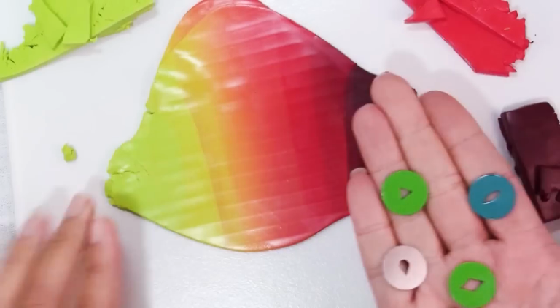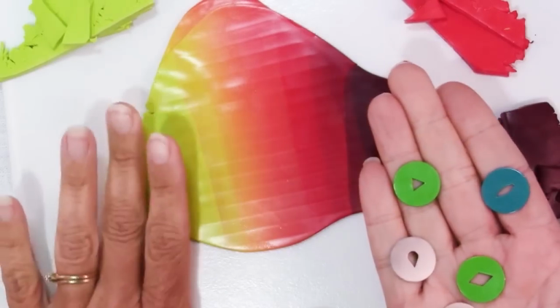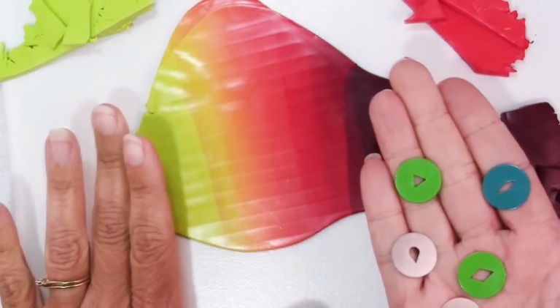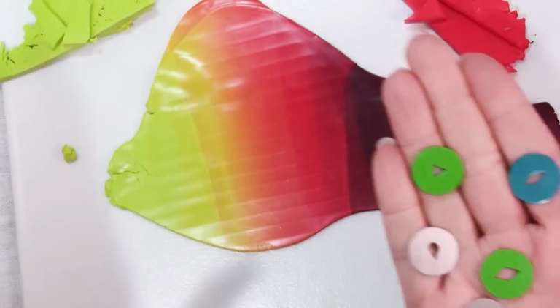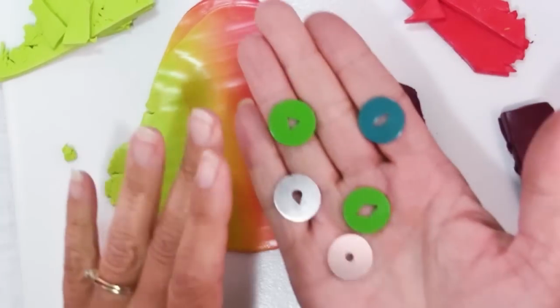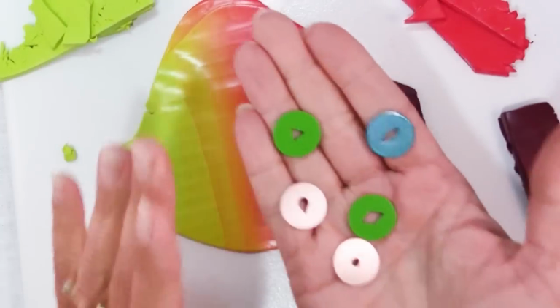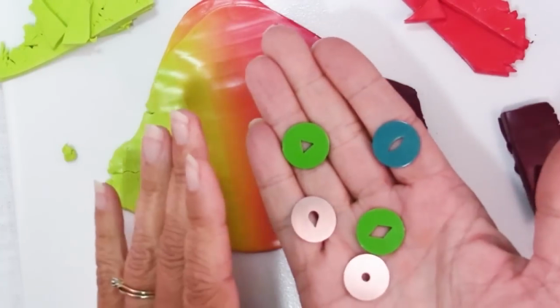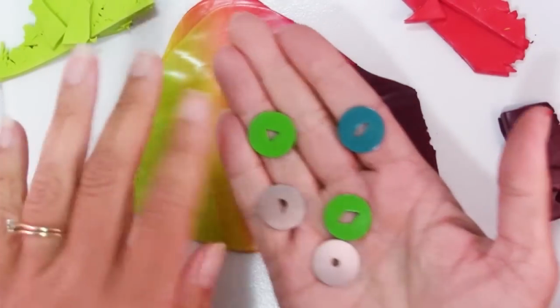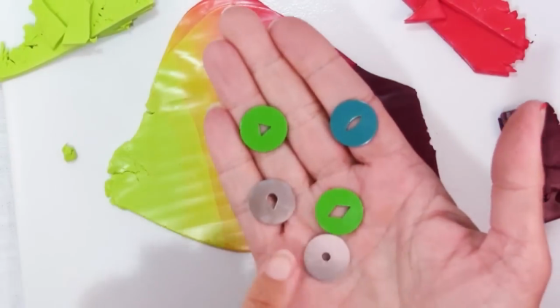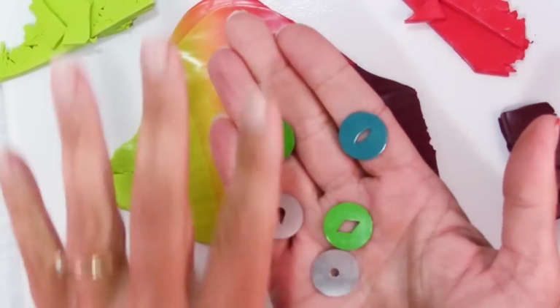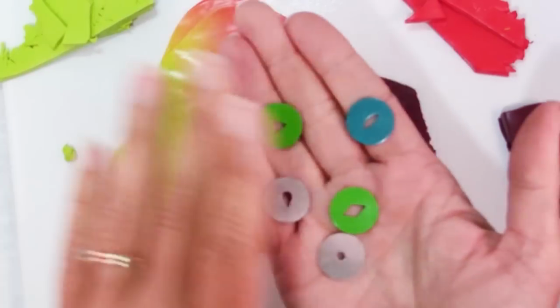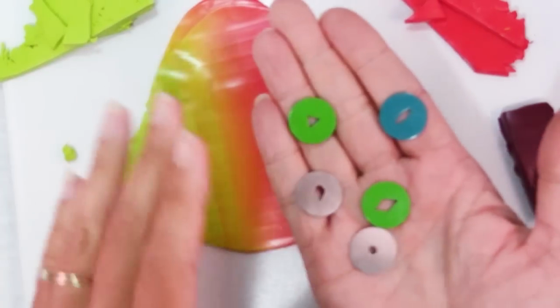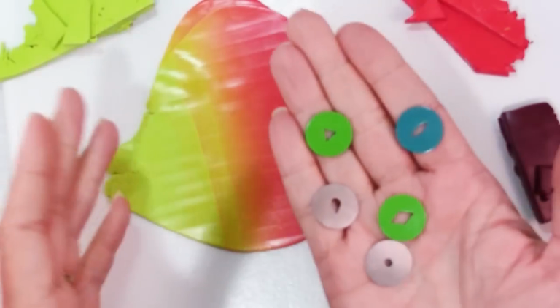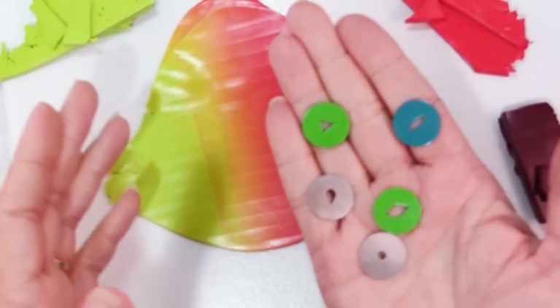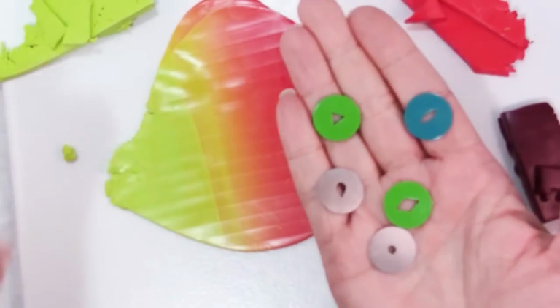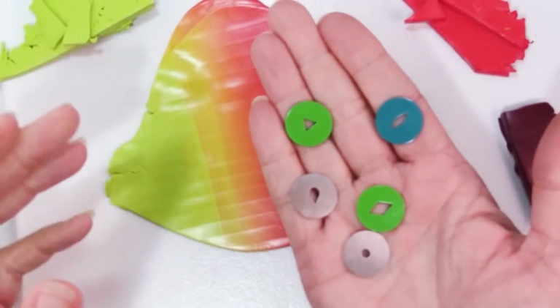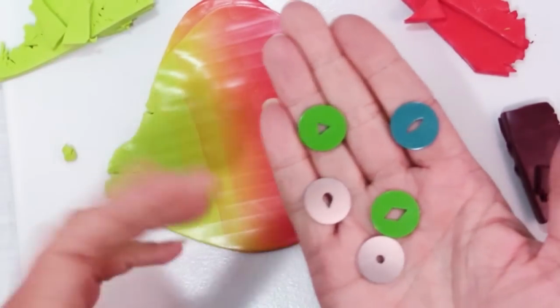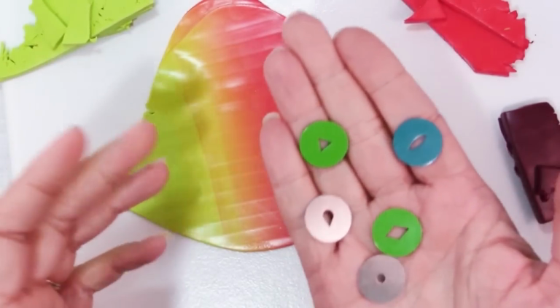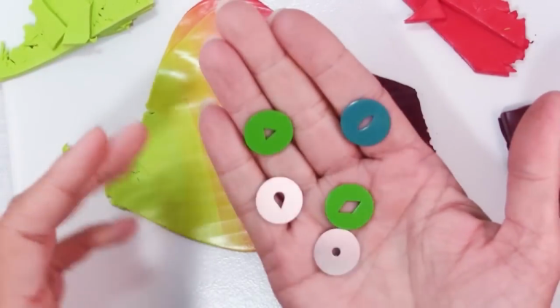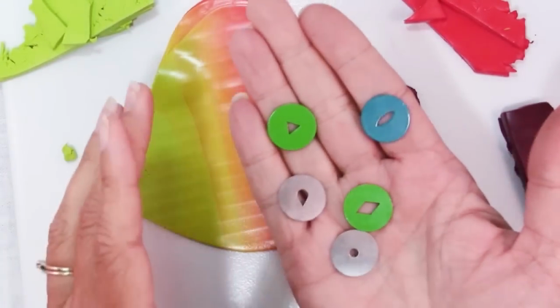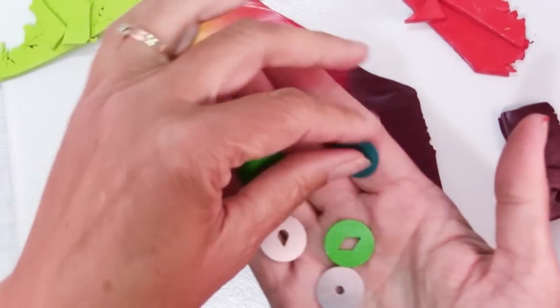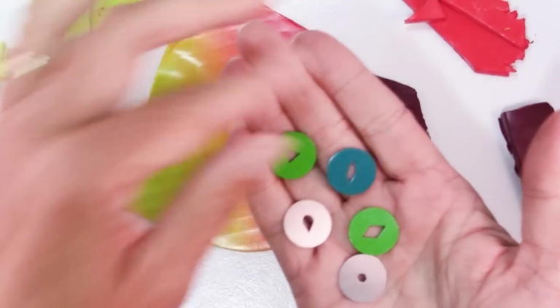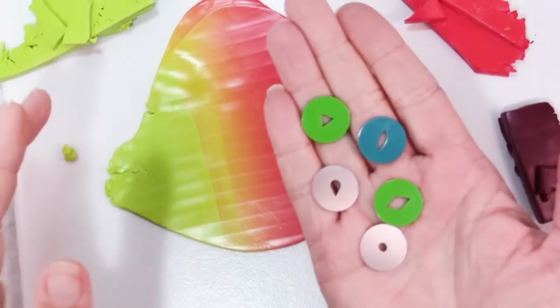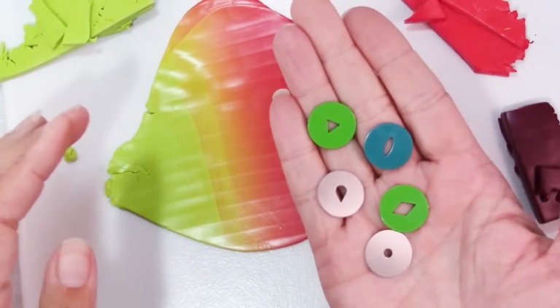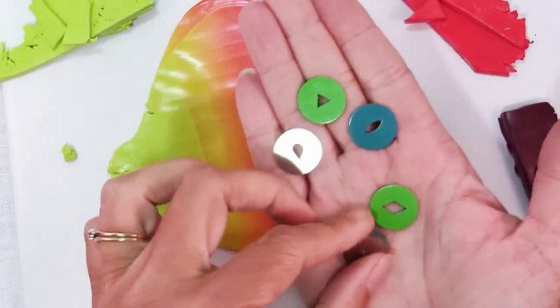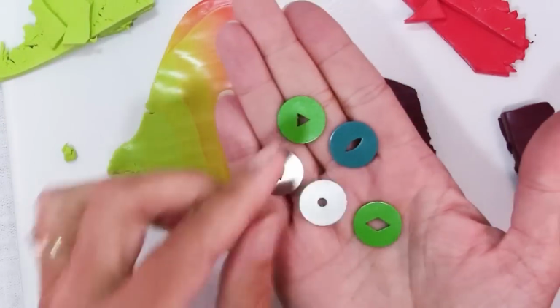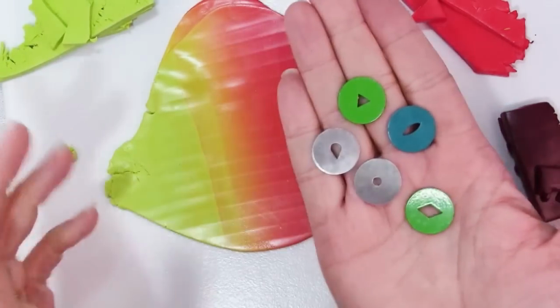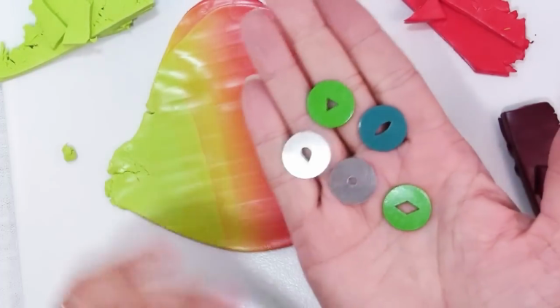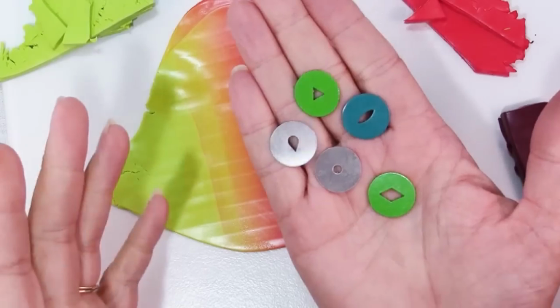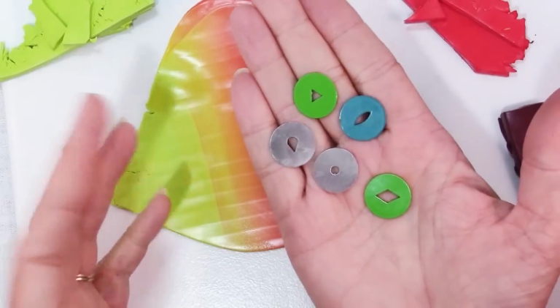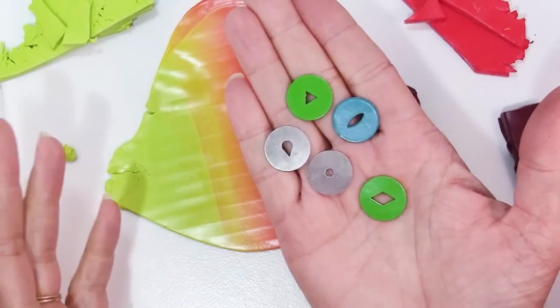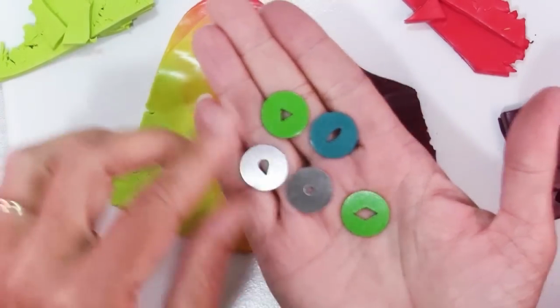What we're going to do with this blend is extrude it into different shapes, then use those shapes to build a mandala design on top of our blue background piece. So you'll need to choose some dies in a scale that works.